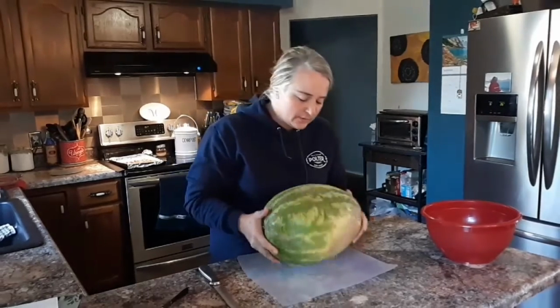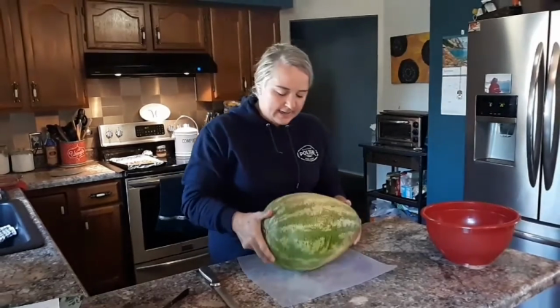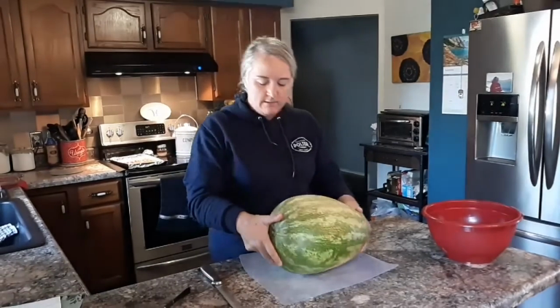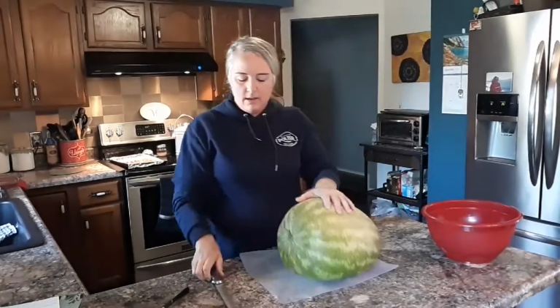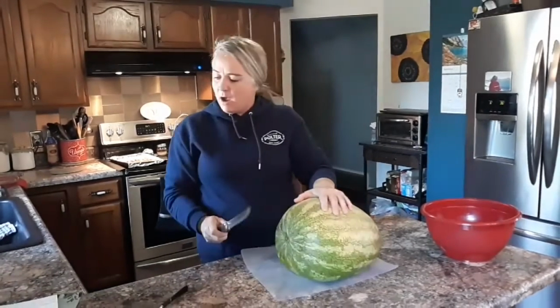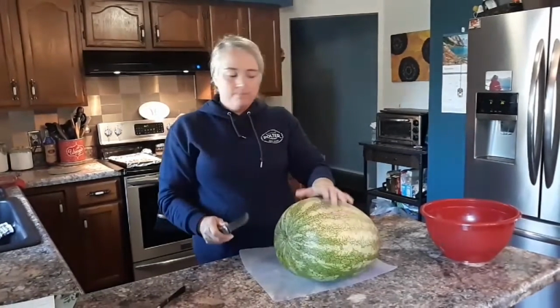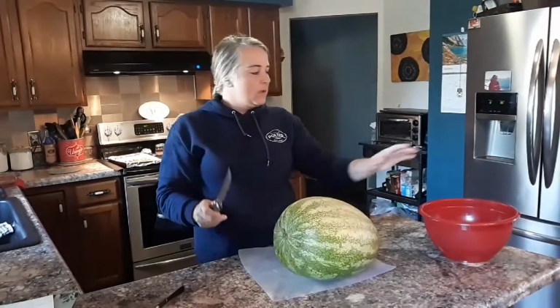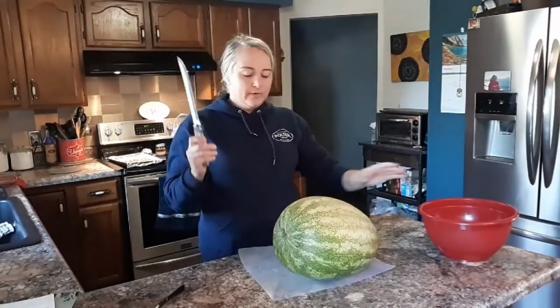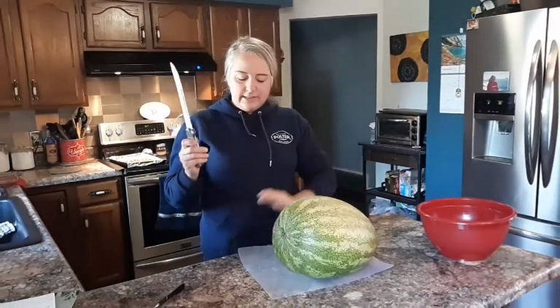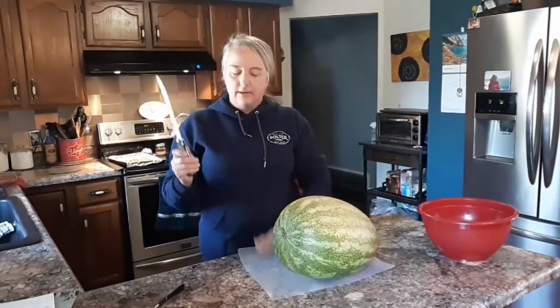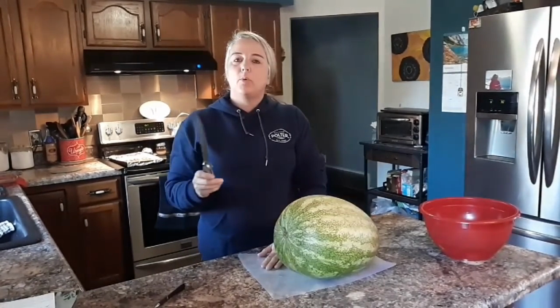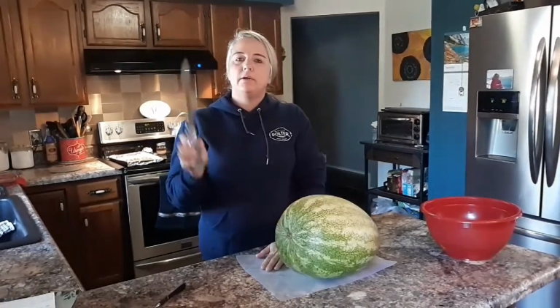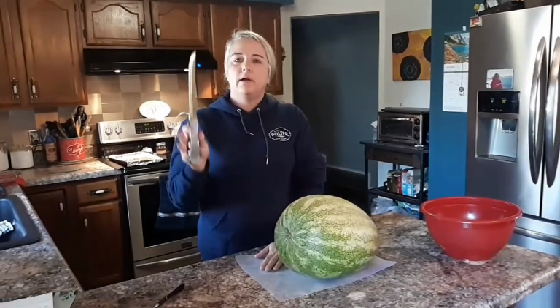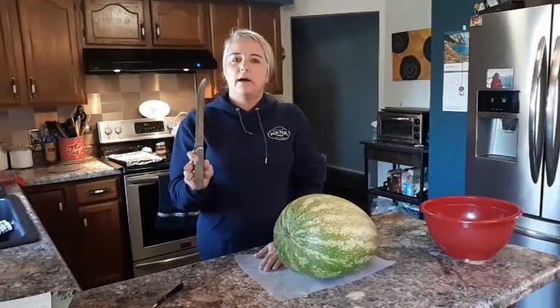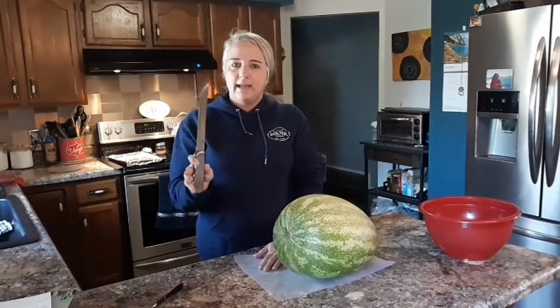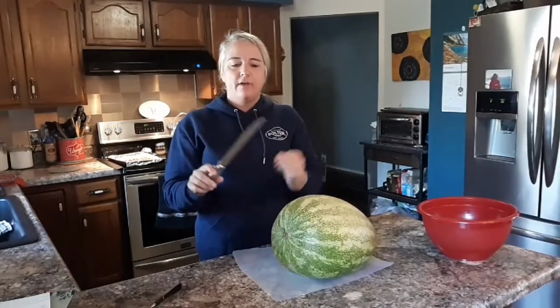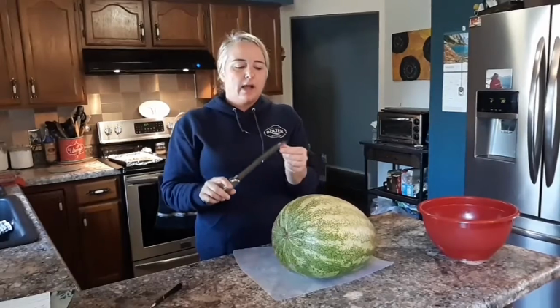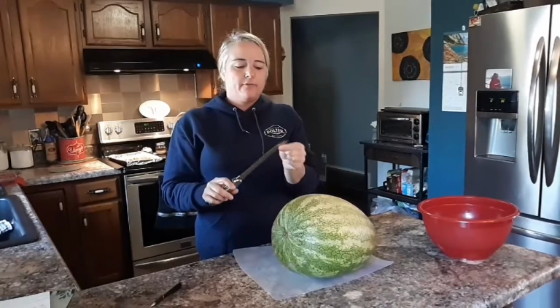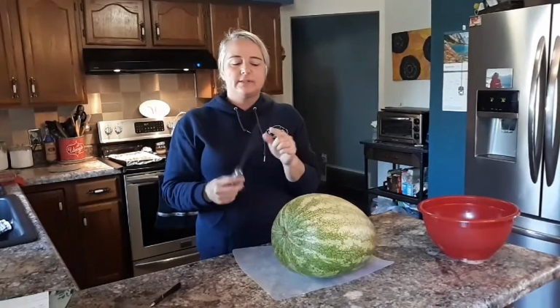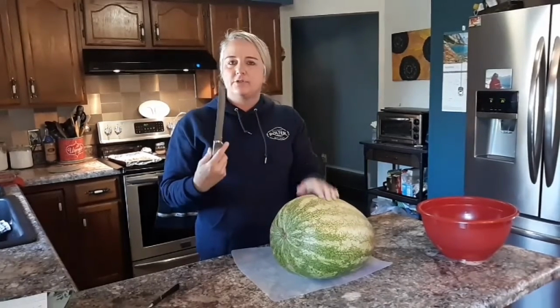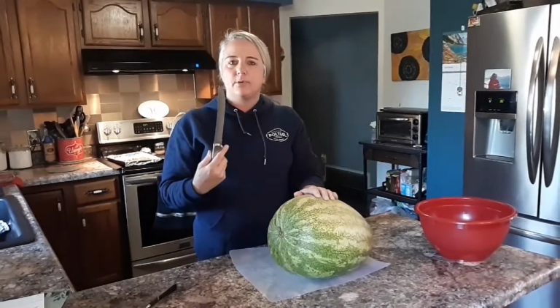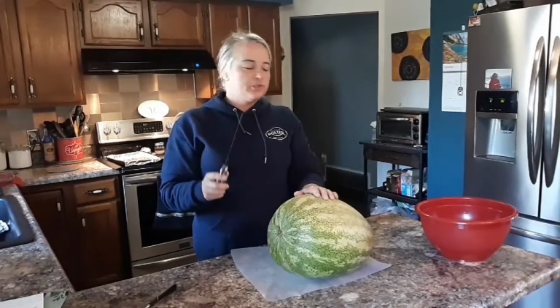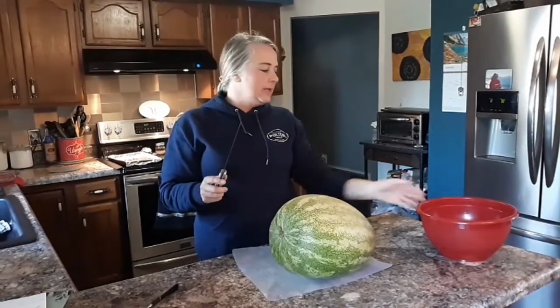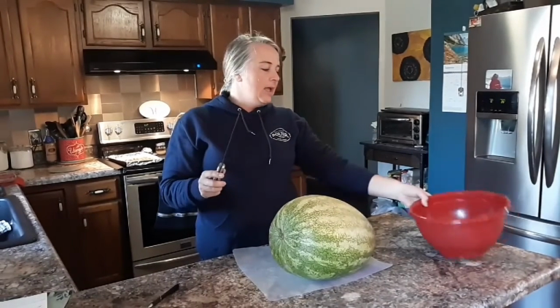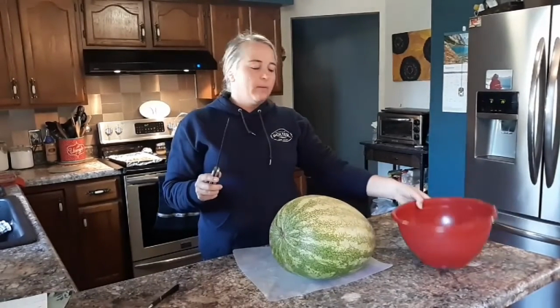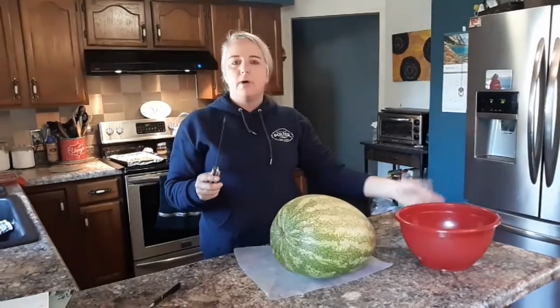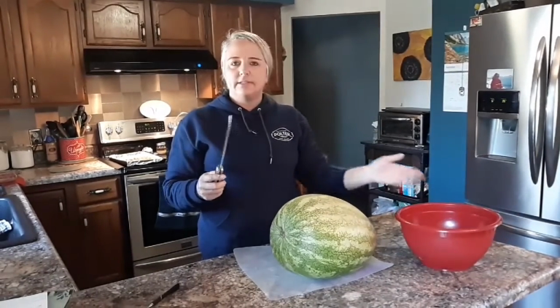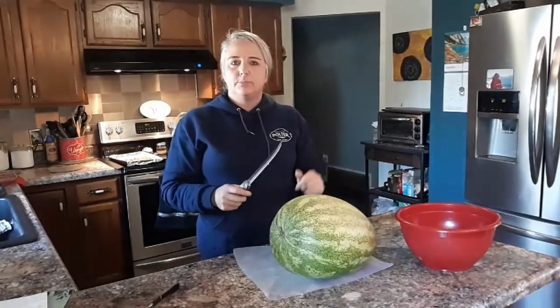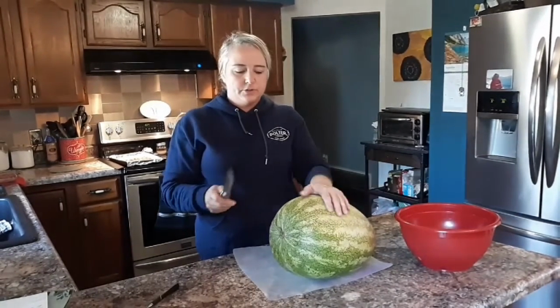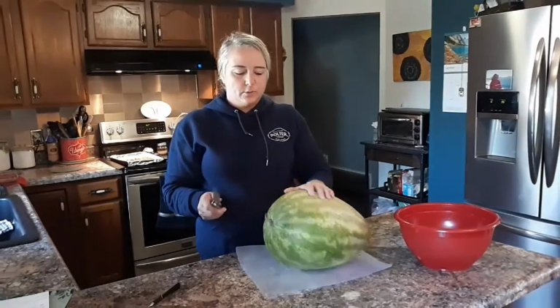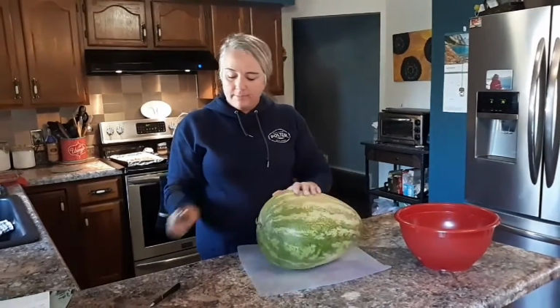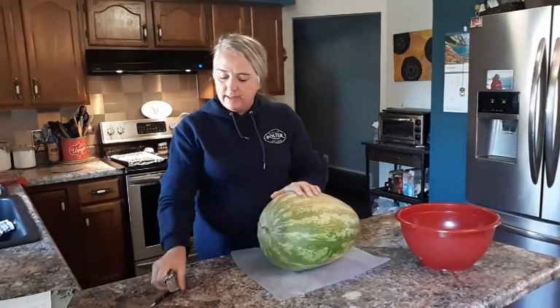Today you're going to need a cutting board, a knife — I prefer one that's got a sharper edge to it — and then a bowl obviously to put your watermelon in.